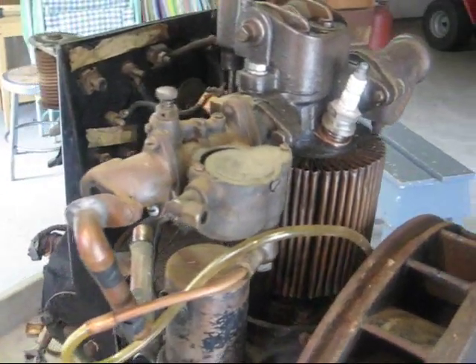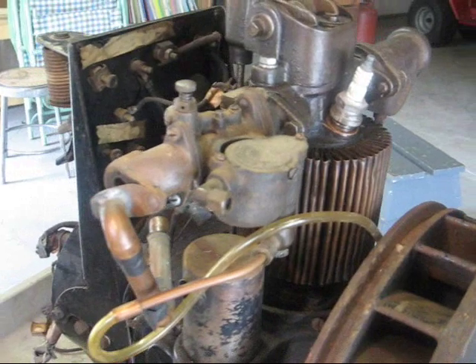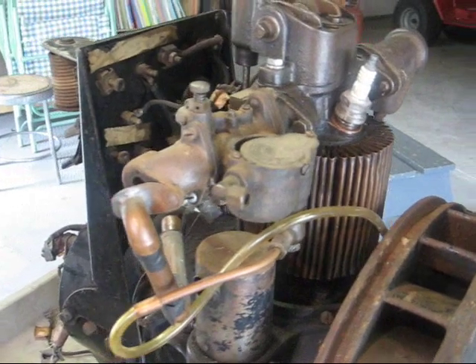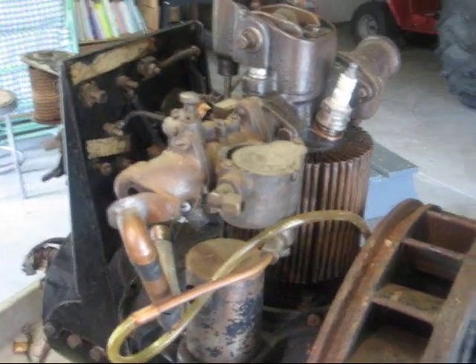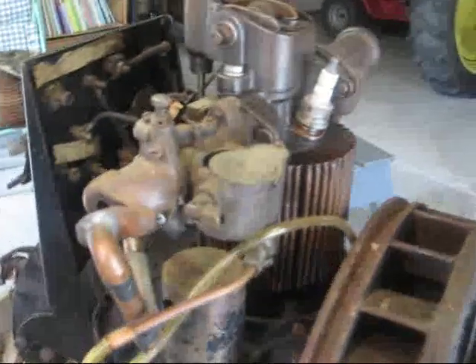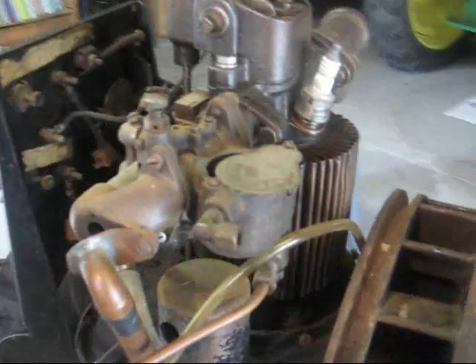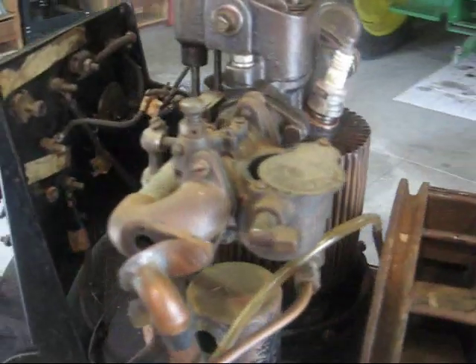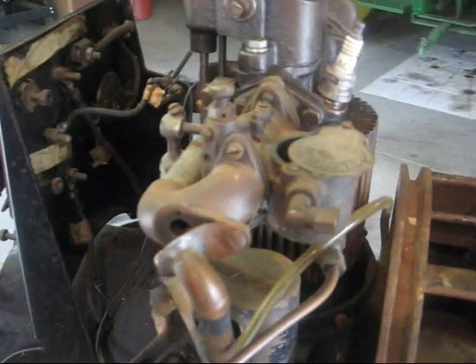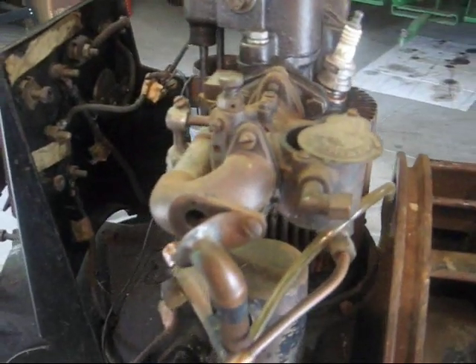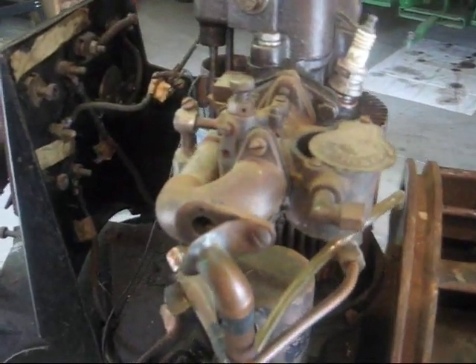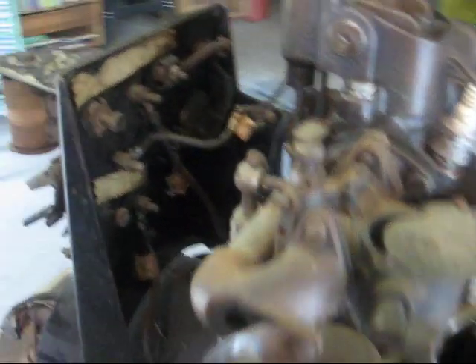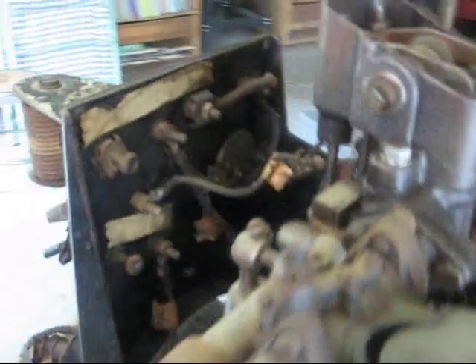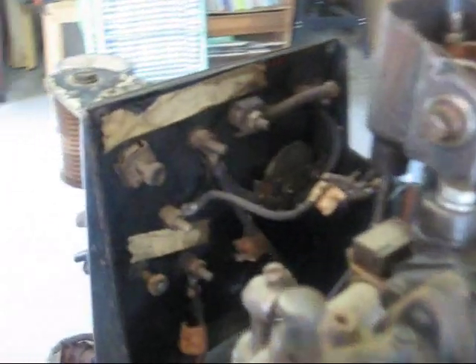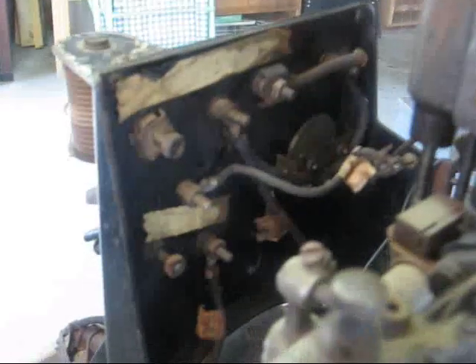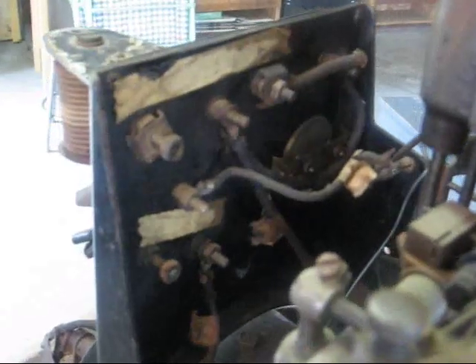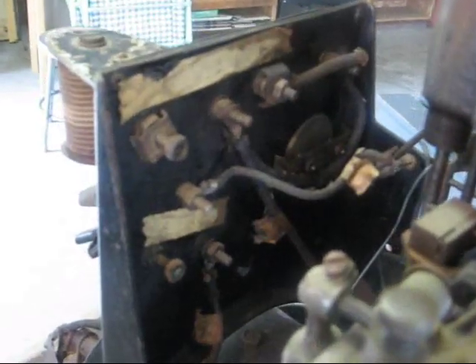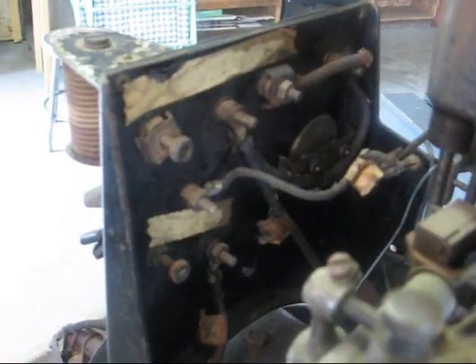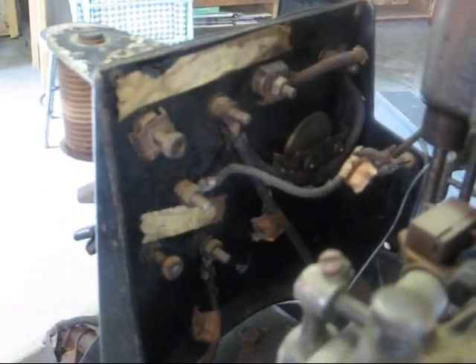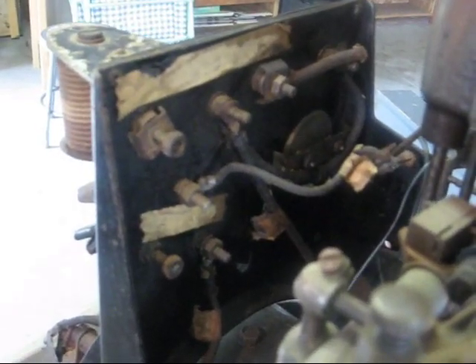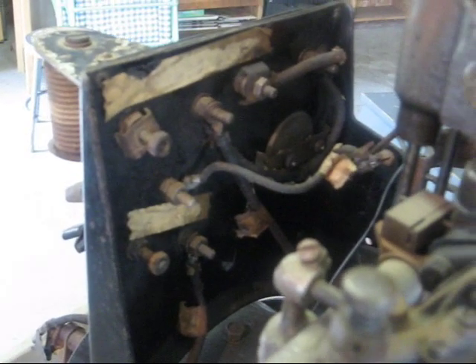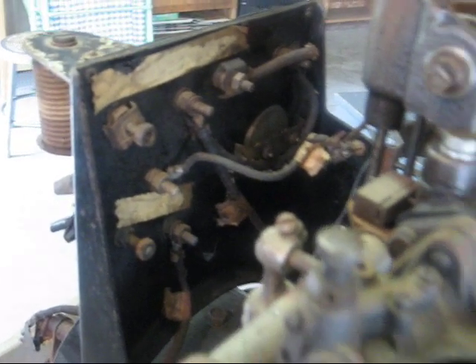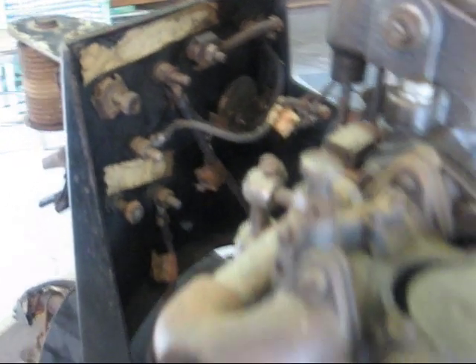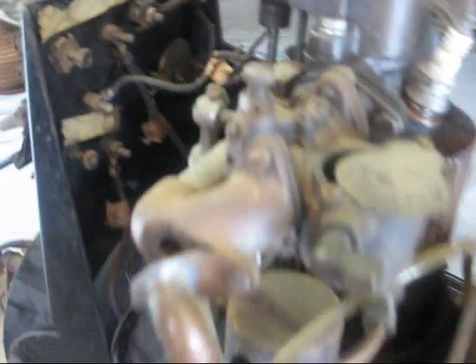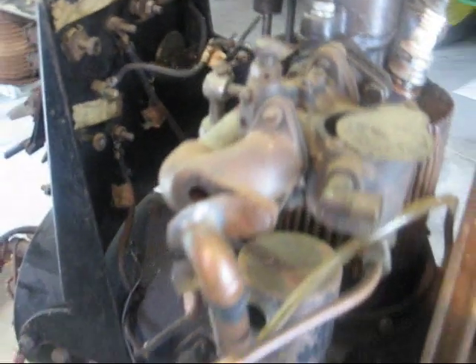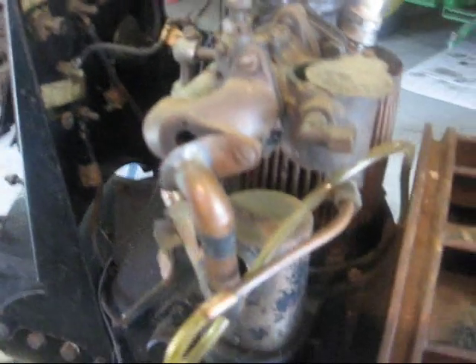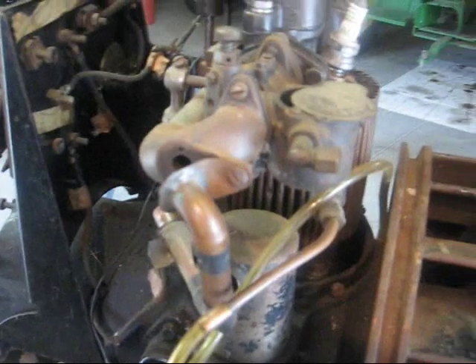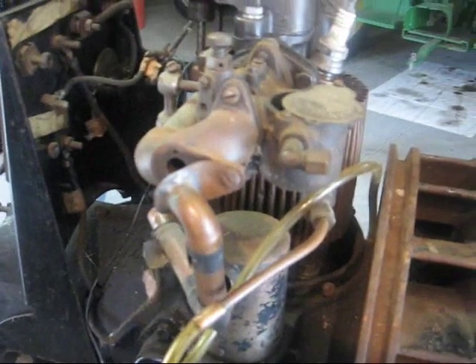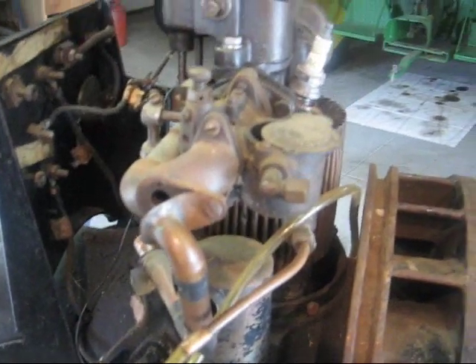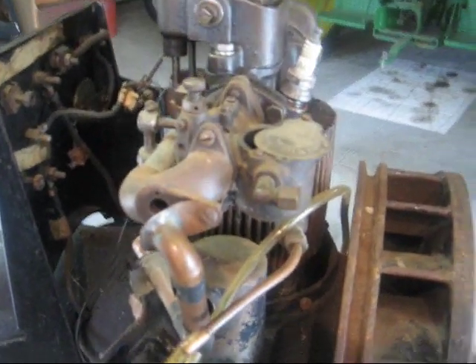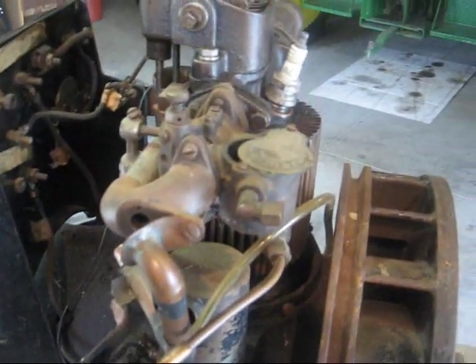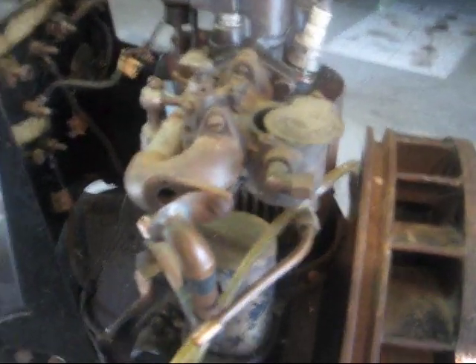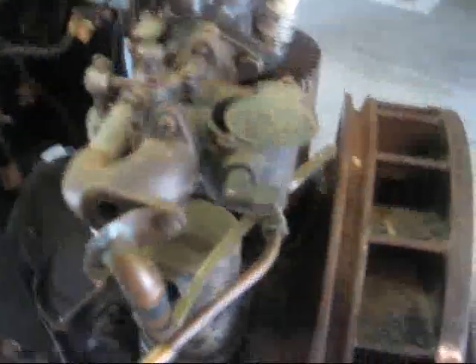The wiring is screwed up on the back of this board, and I need a wiring diagram. I think I can get the engine itself running, but I'd like to get the generator part producing power as well.